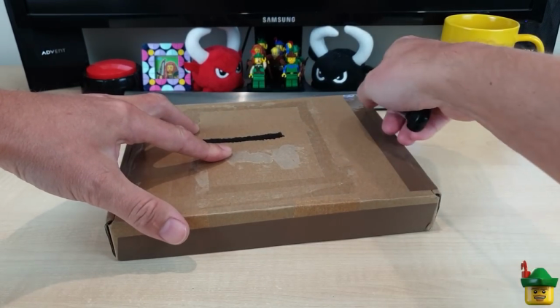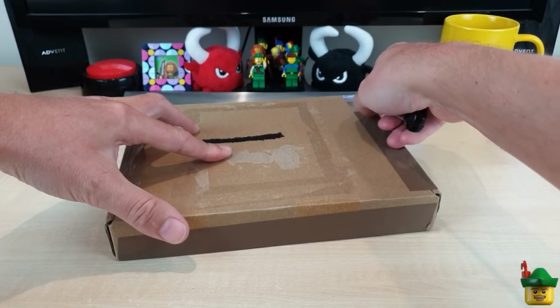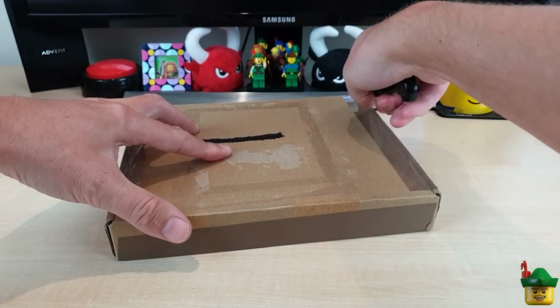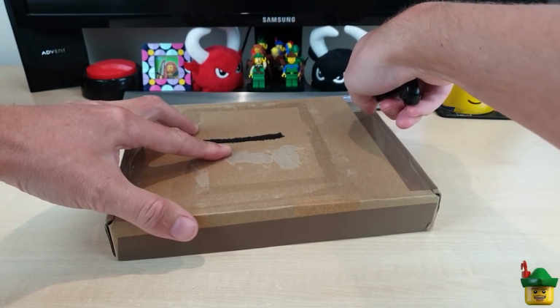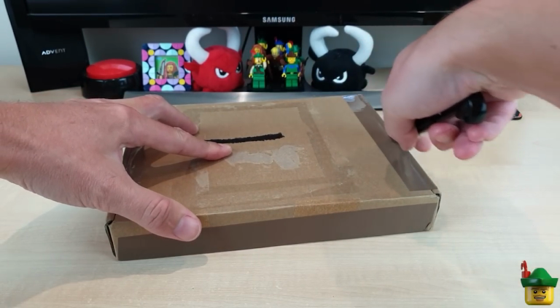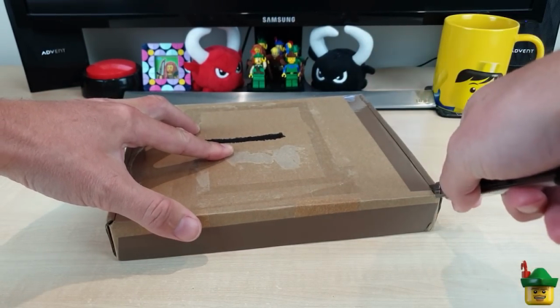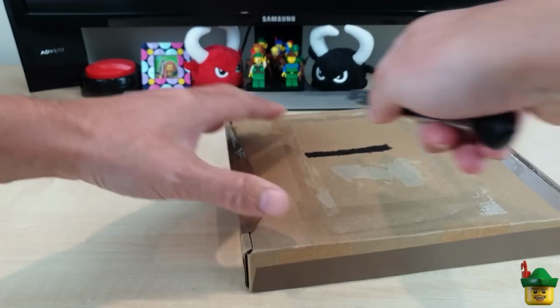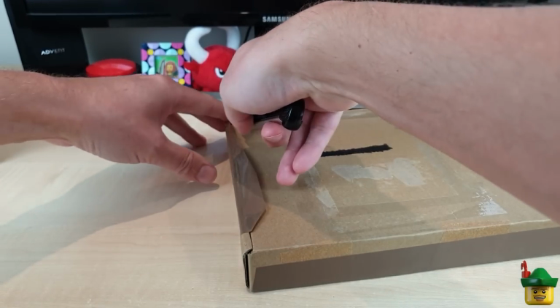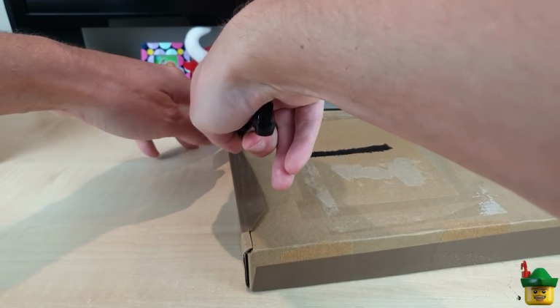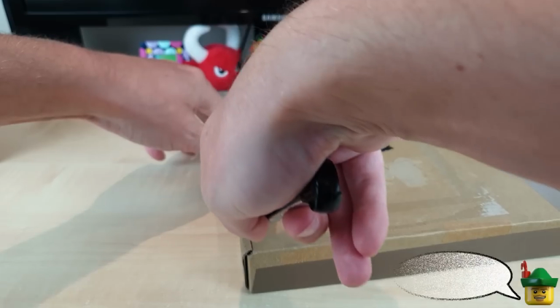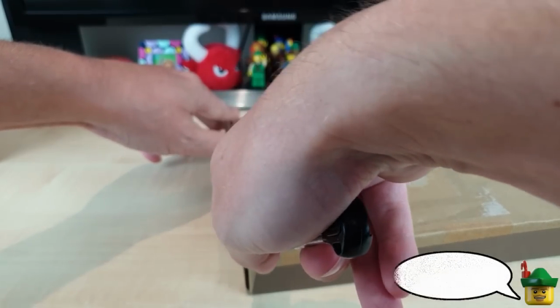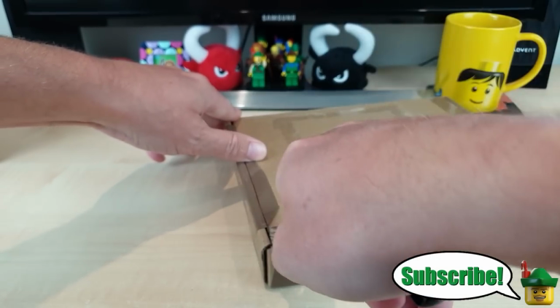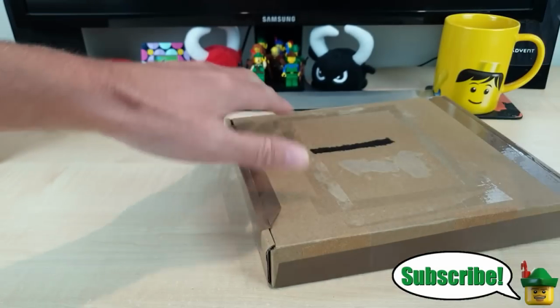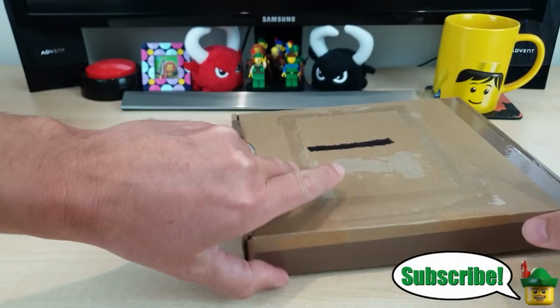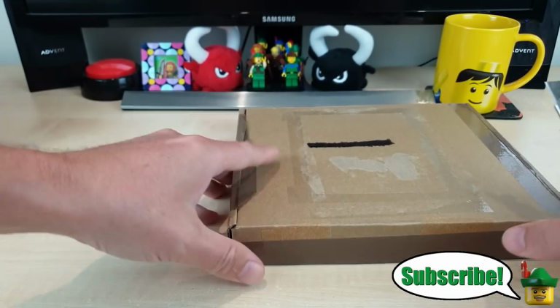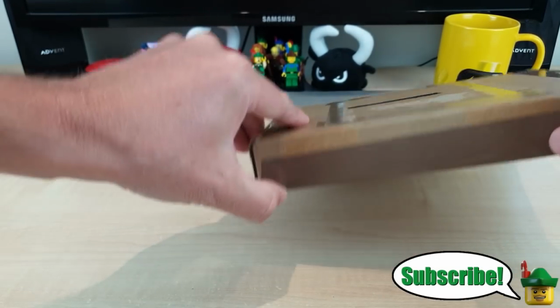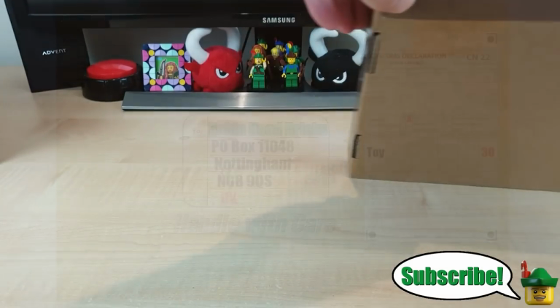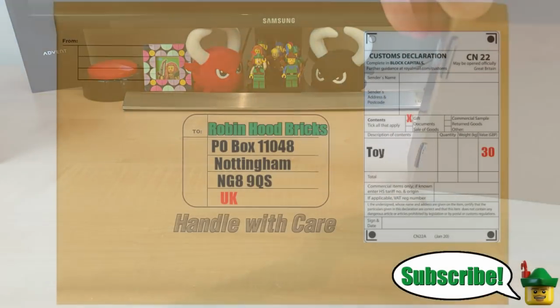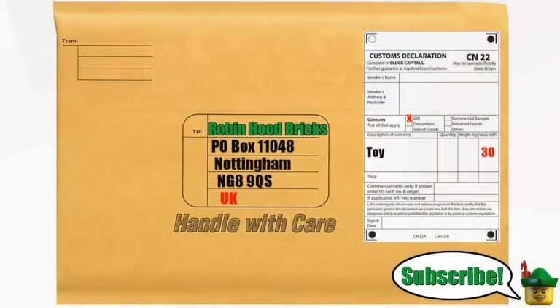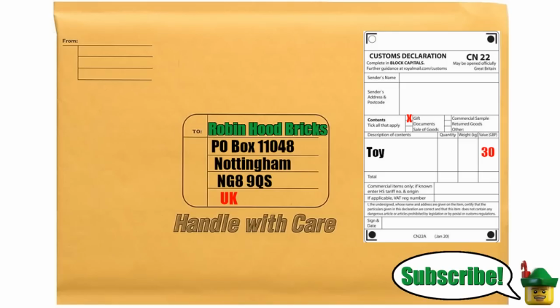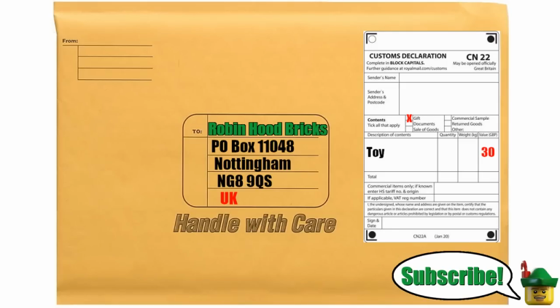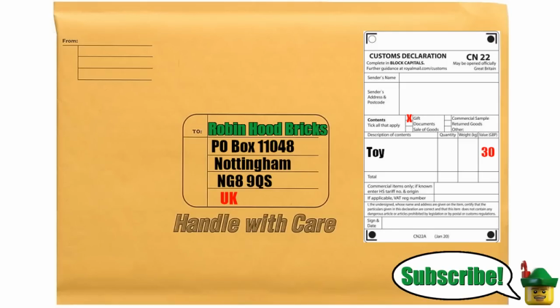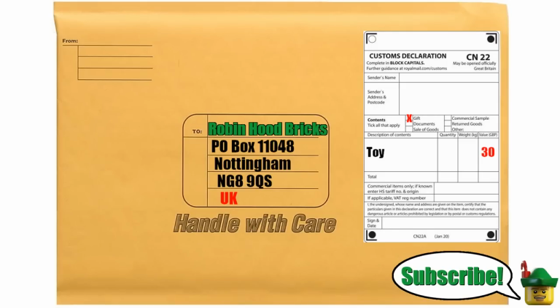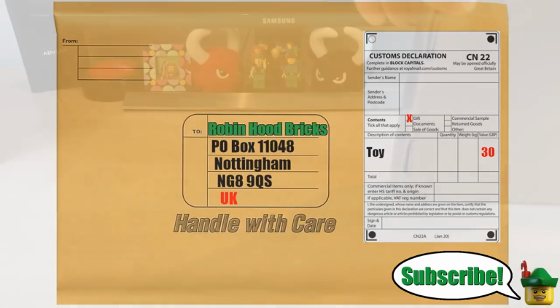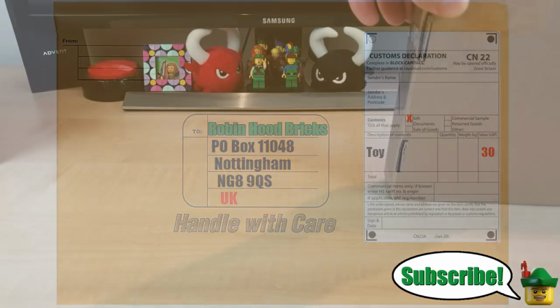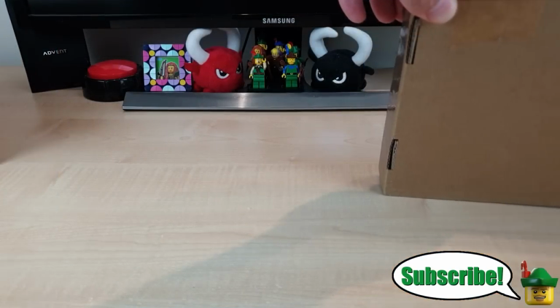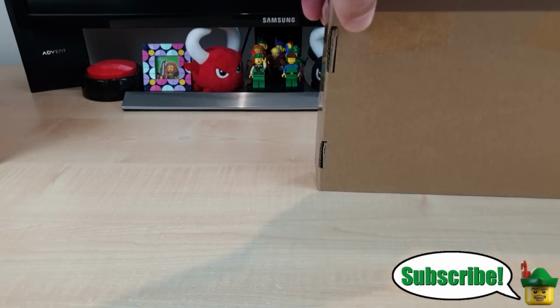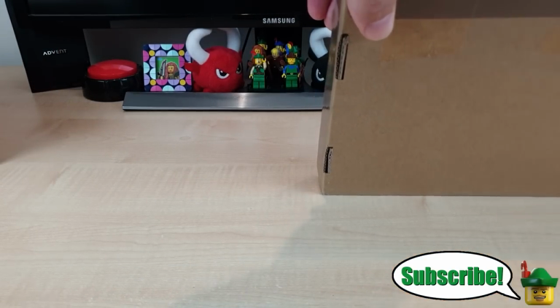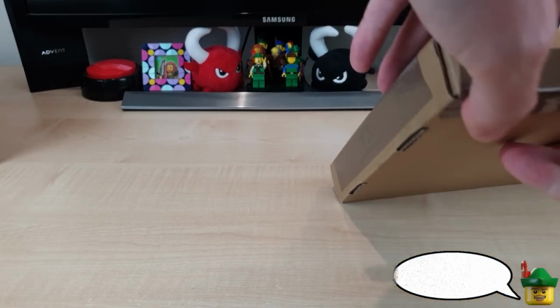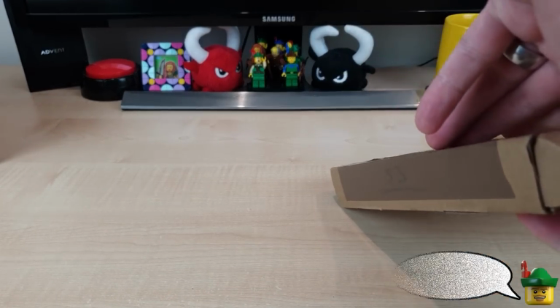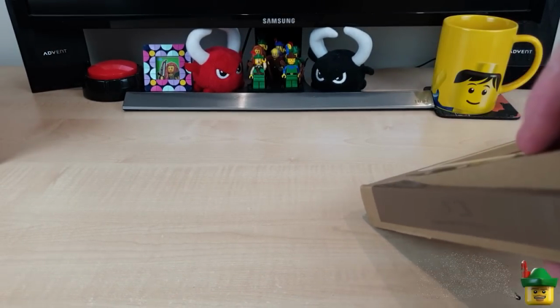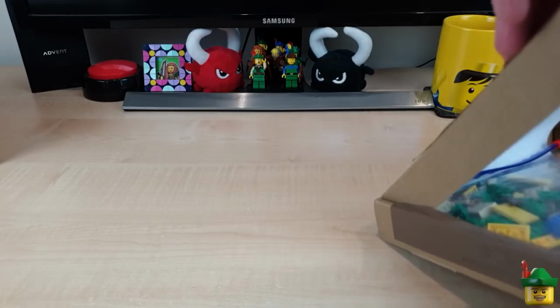I haven't had one of these for a while, so I'm very much looking forward to this. If you want to send a package to the channel, you can — the usual PO box address. And I will open it with relish, so here we go.